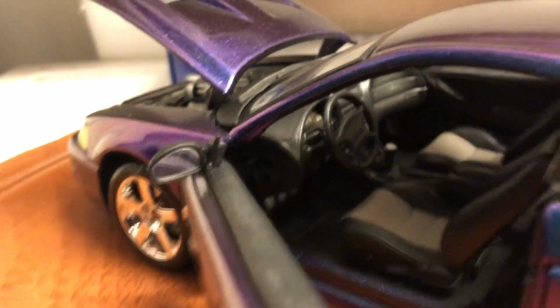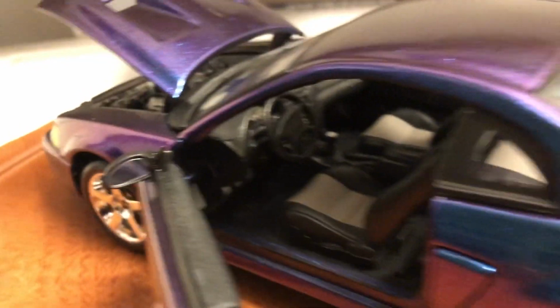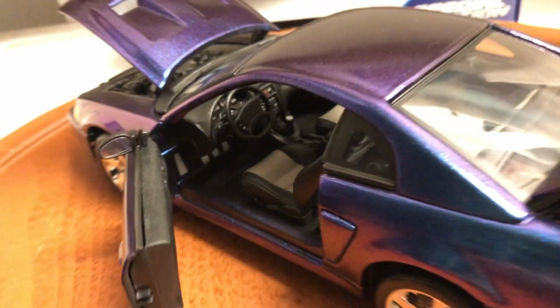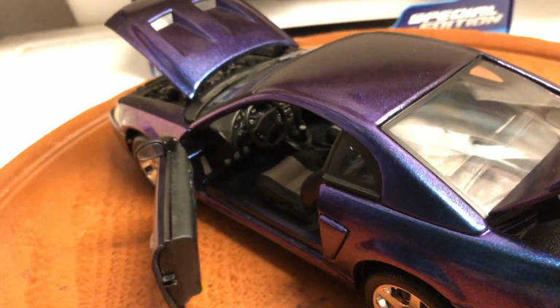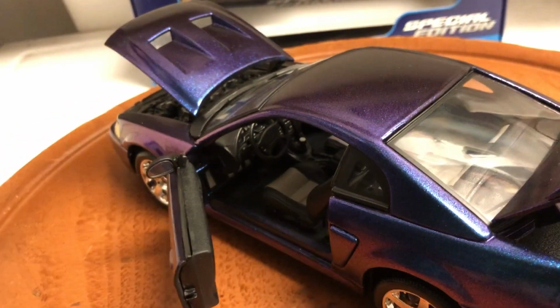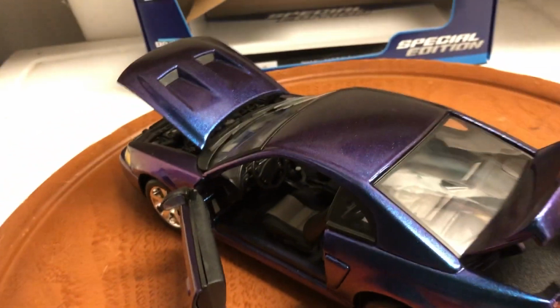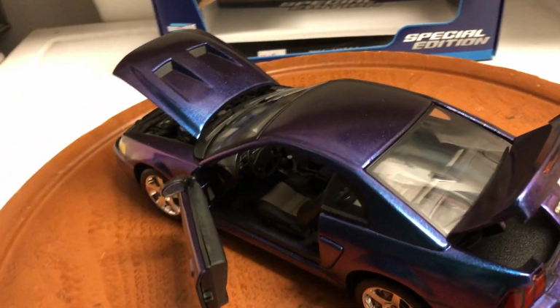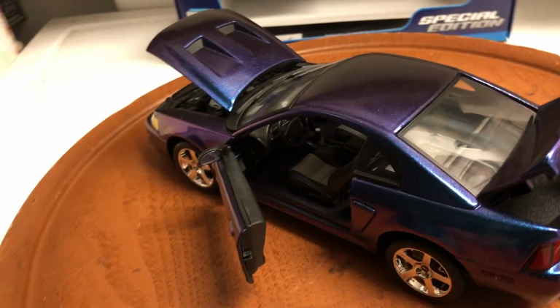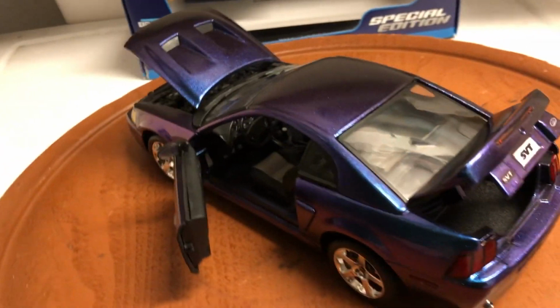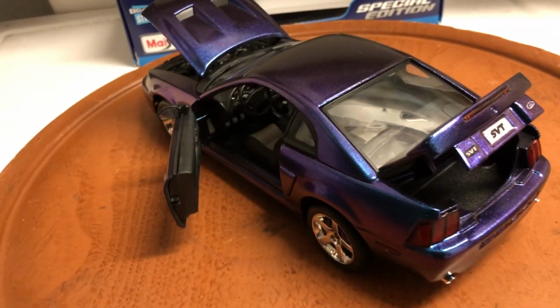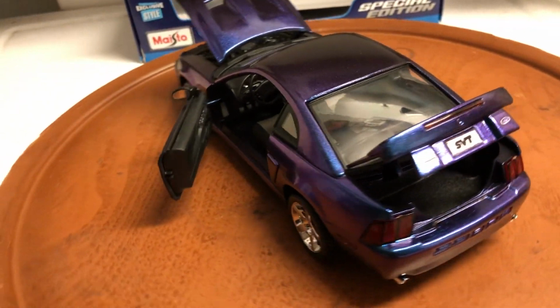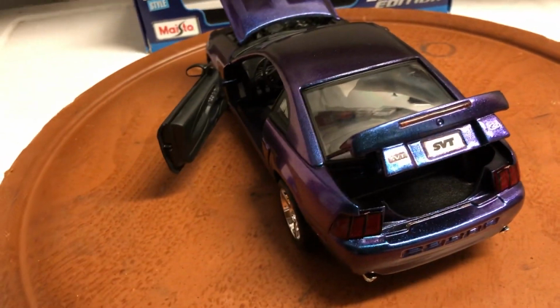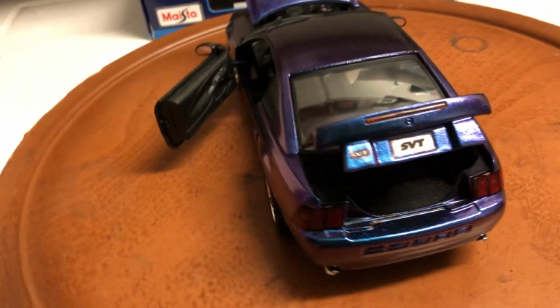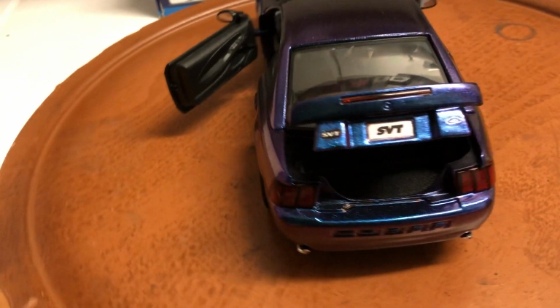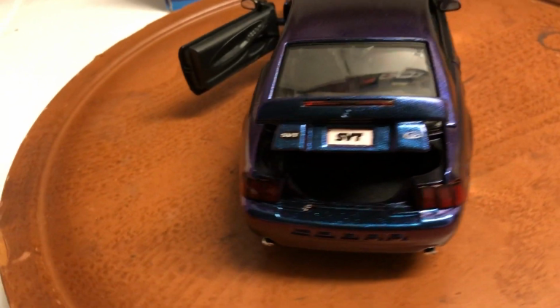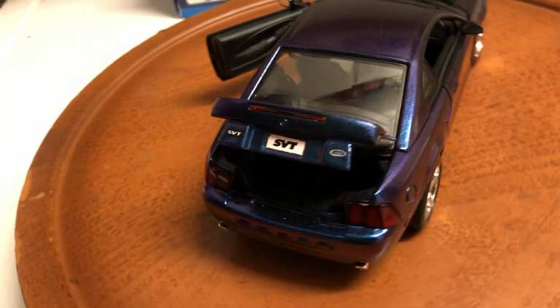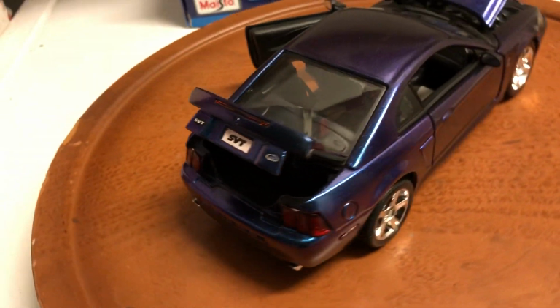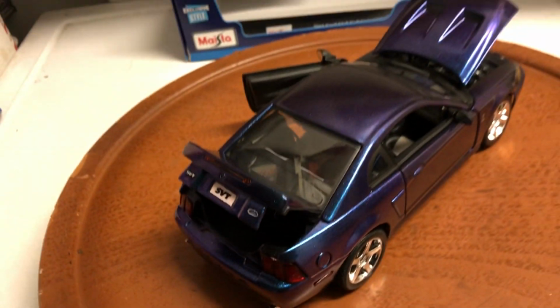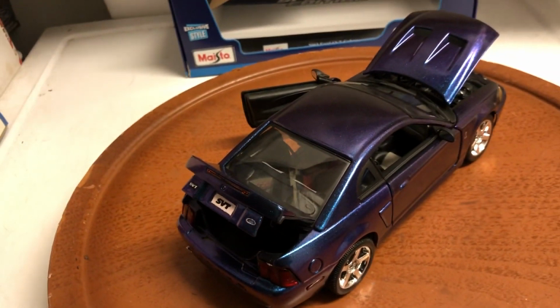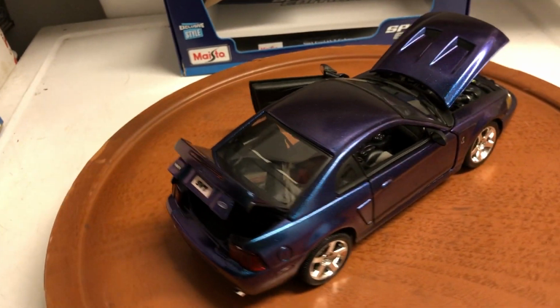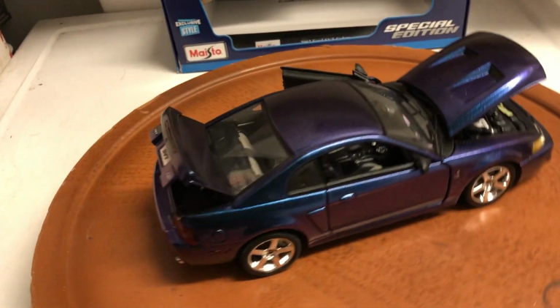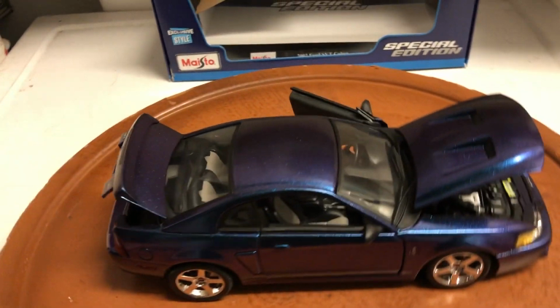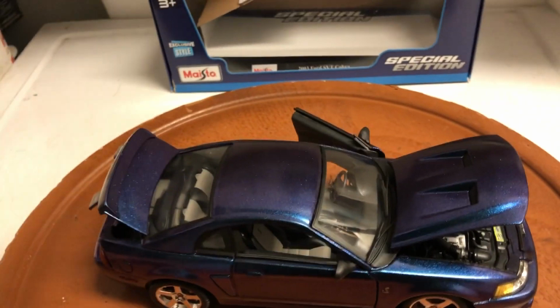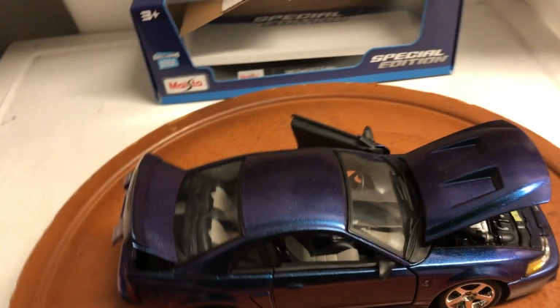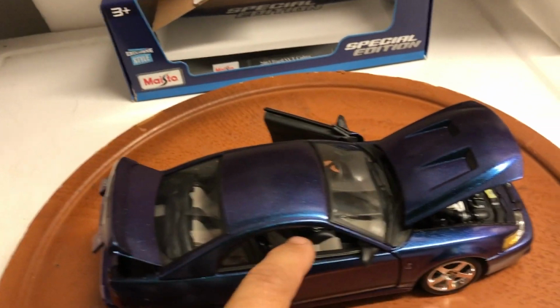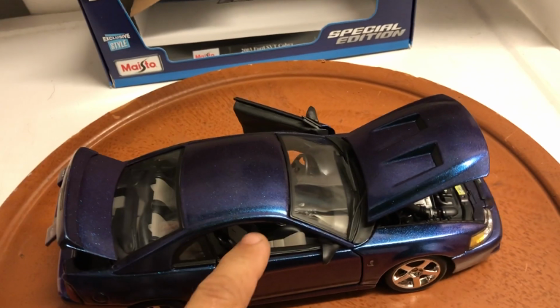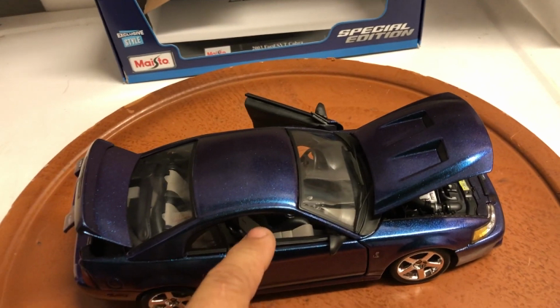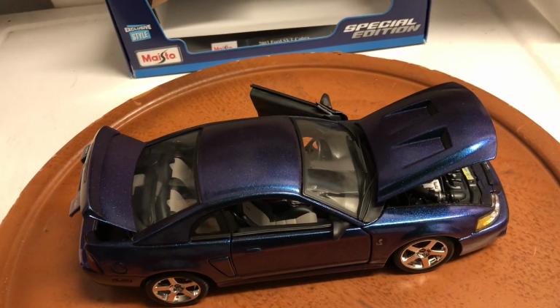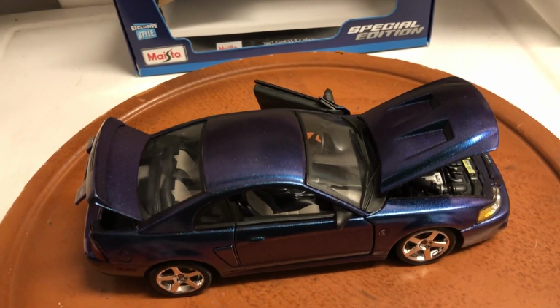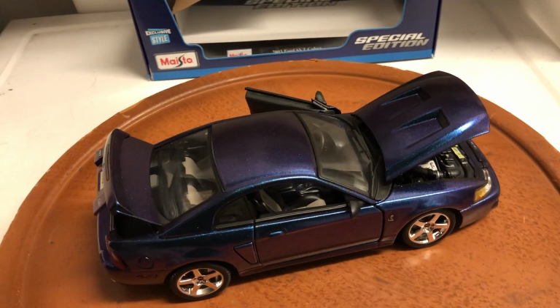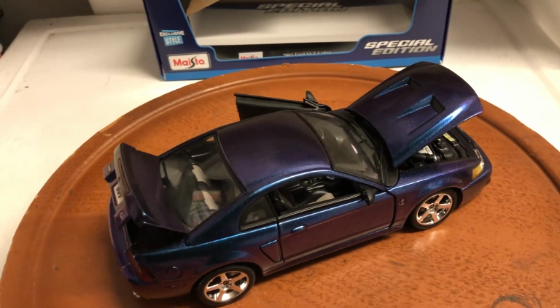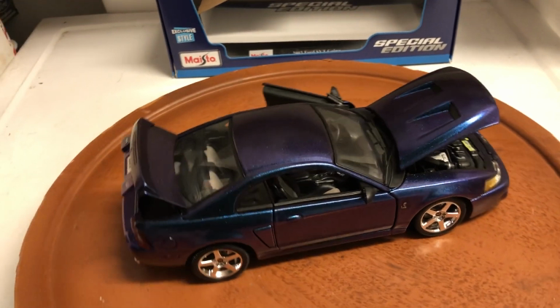As you can see how the color changes as I twist it — one more look. There's a little problem: this door was a little loose when I got the car.